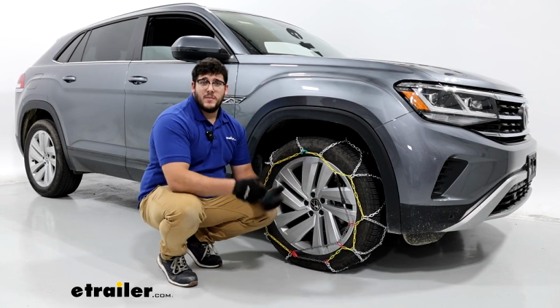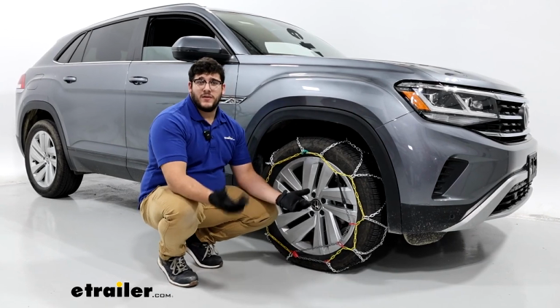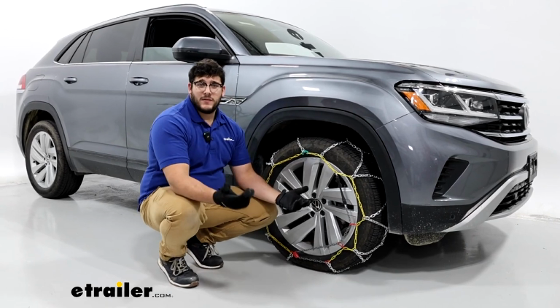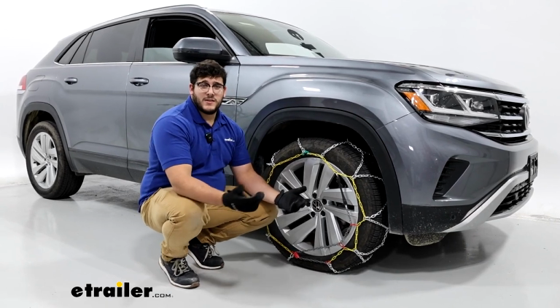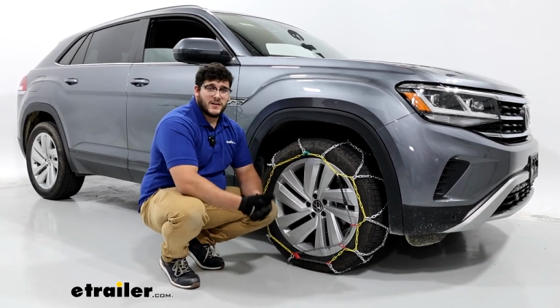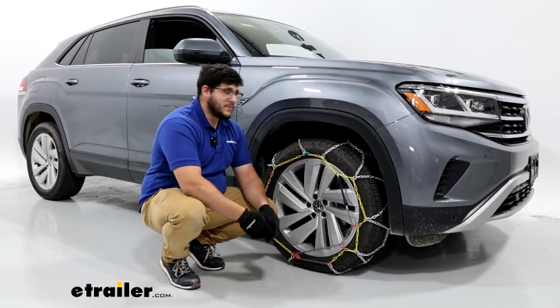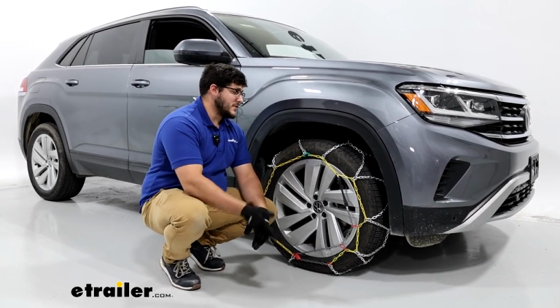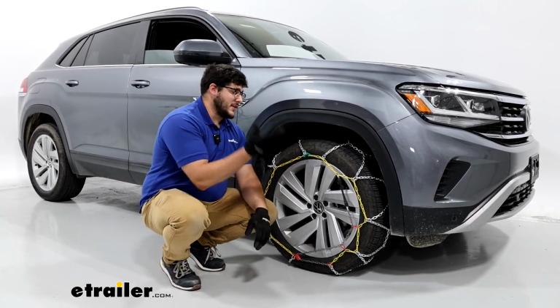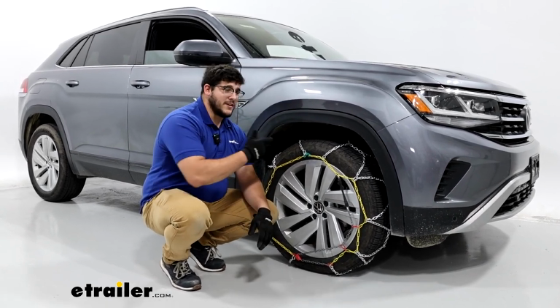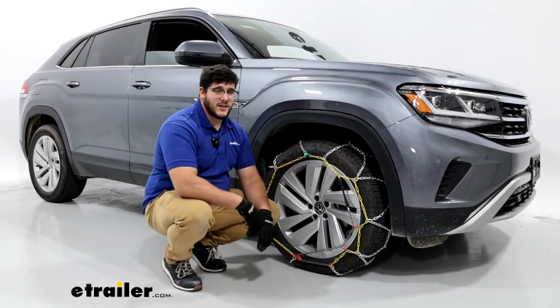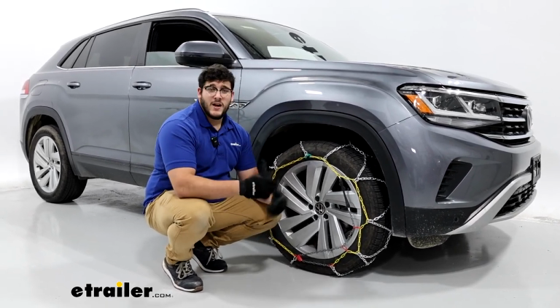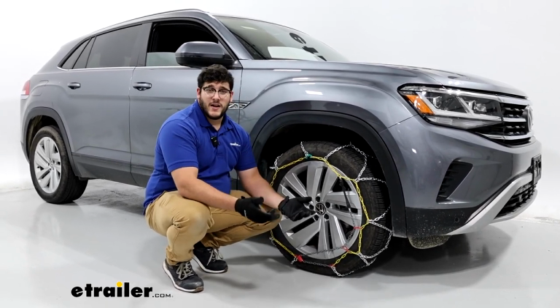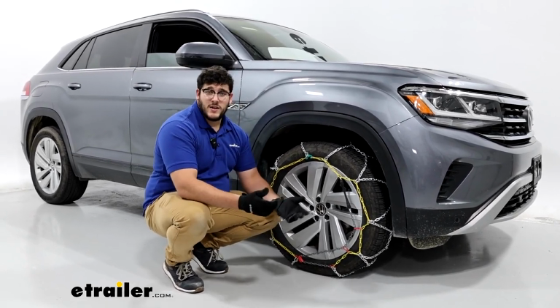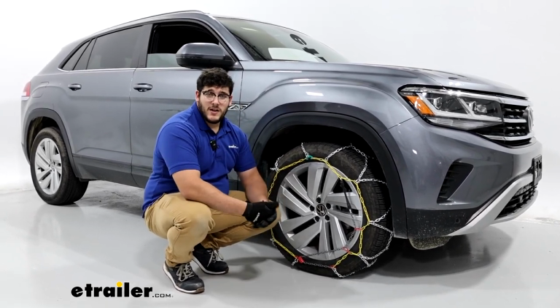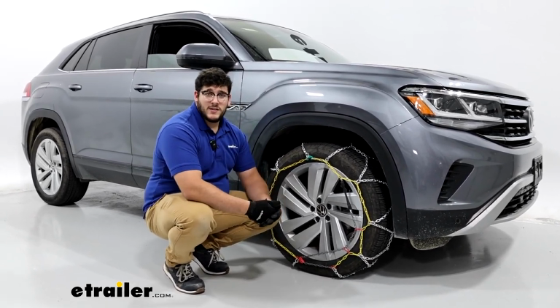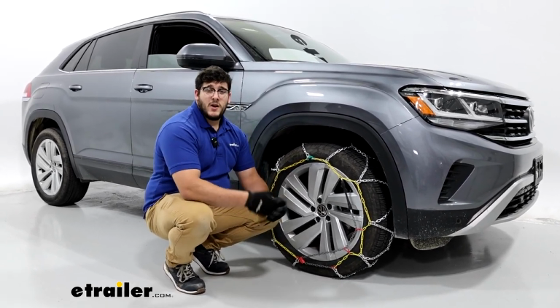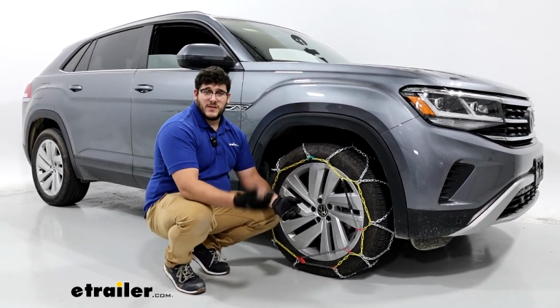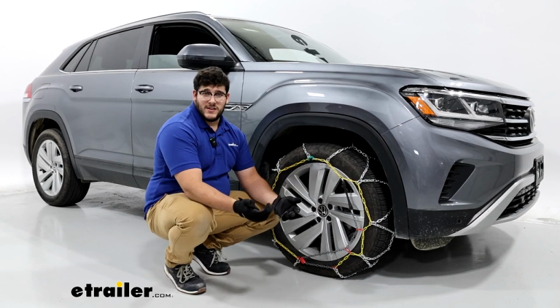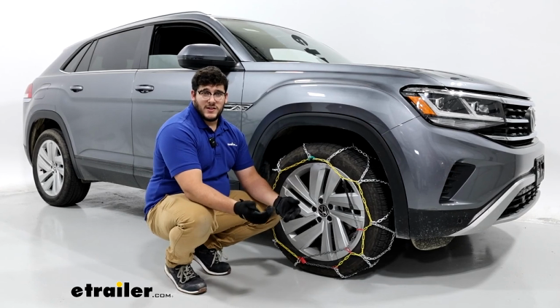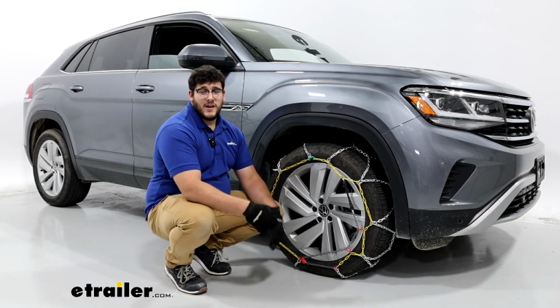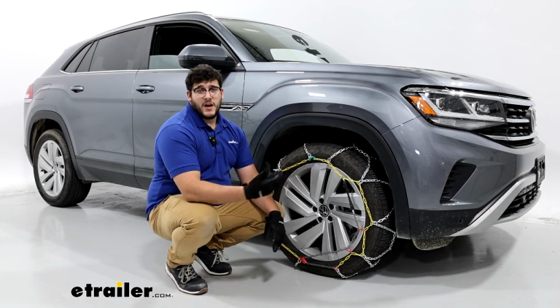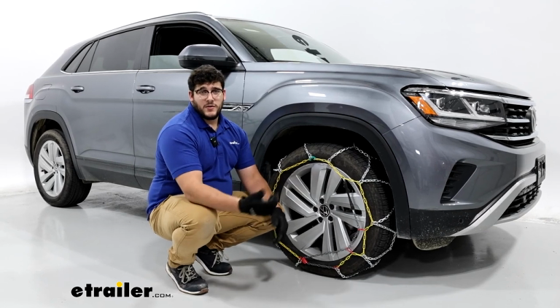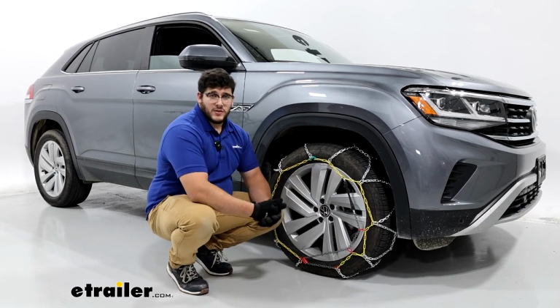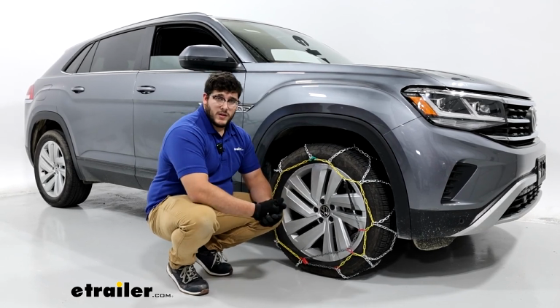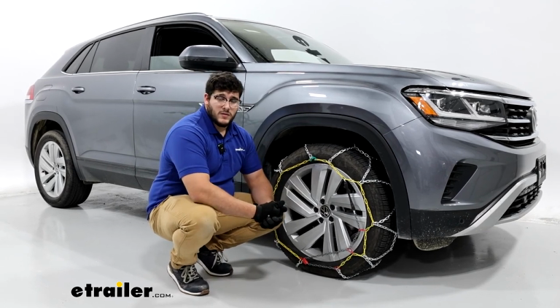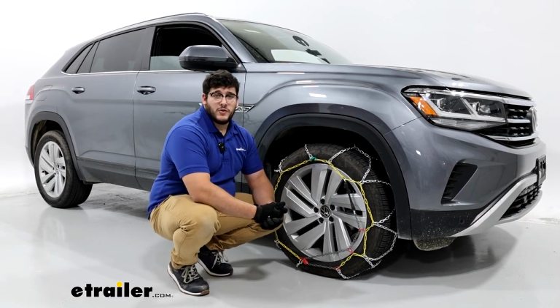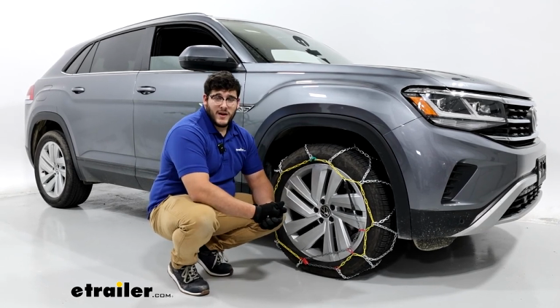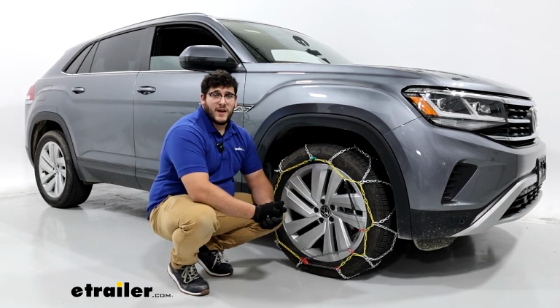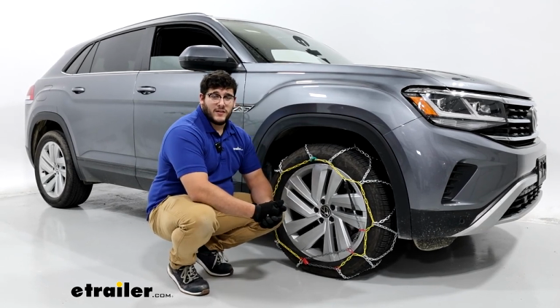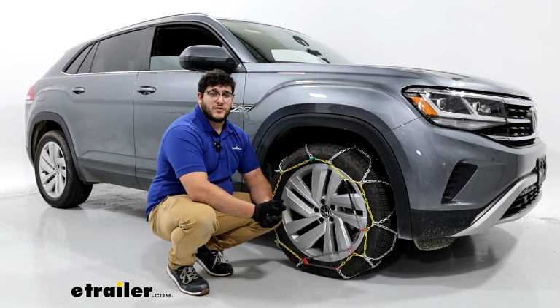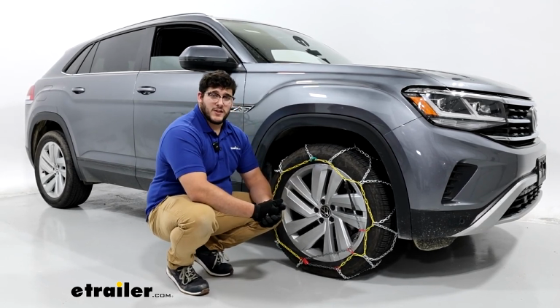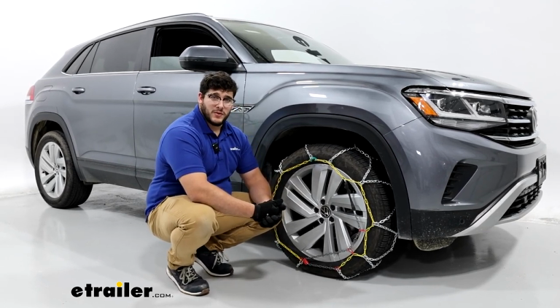If you liked everything you saw today, let's take a look at the Titan Chains Tire Snow Chains with Assisted Tensioning on our 2022 Volkswagen Atlas Cross Sport.